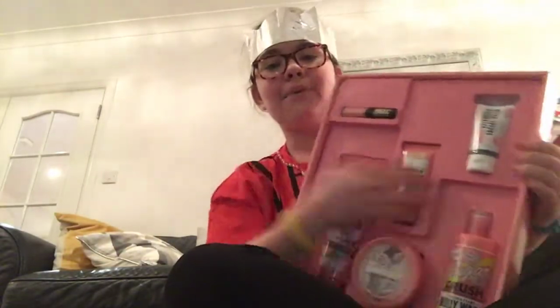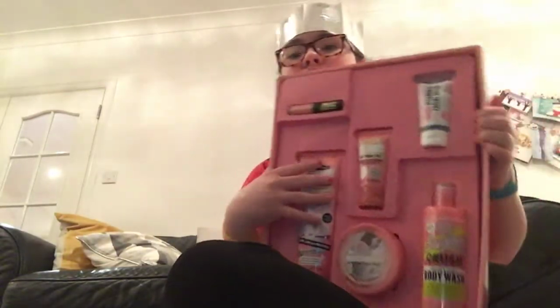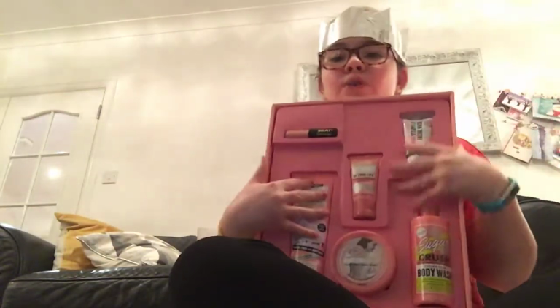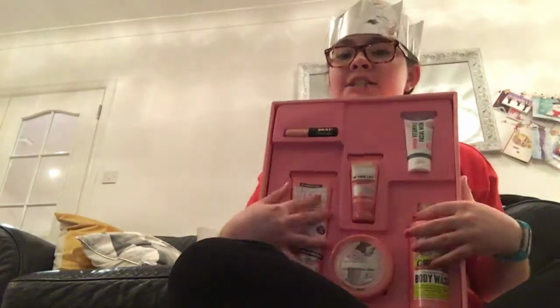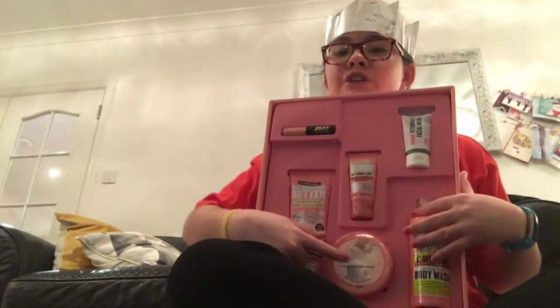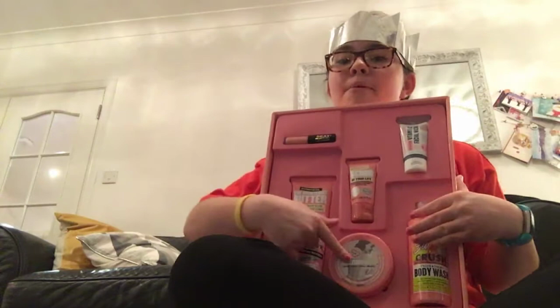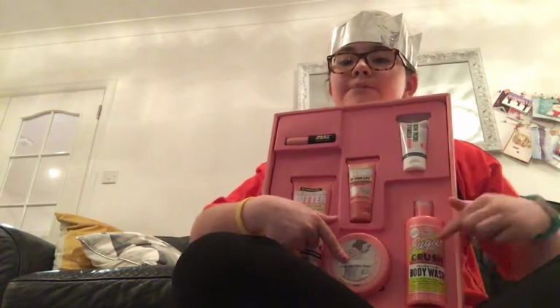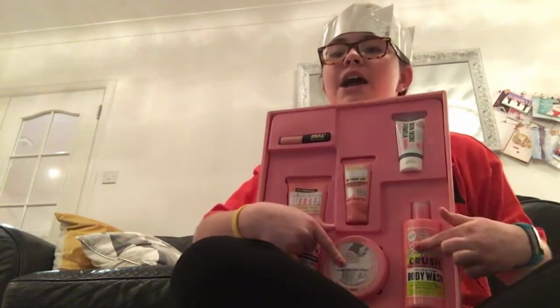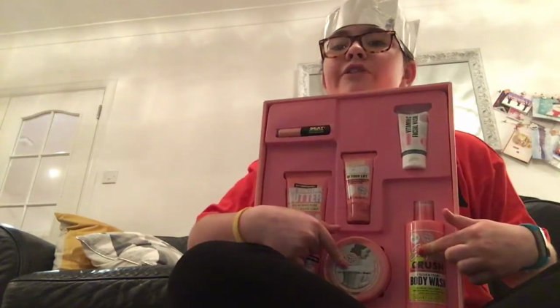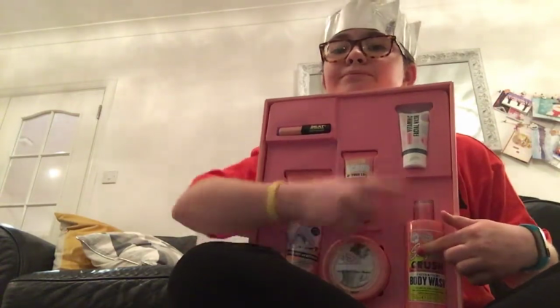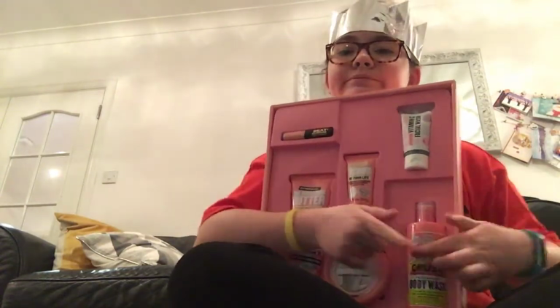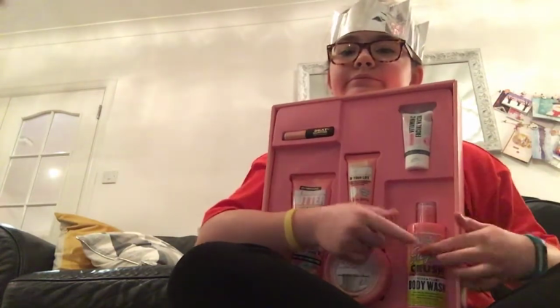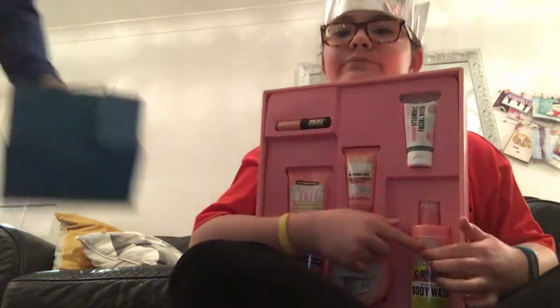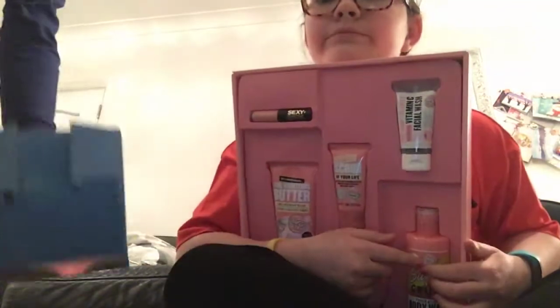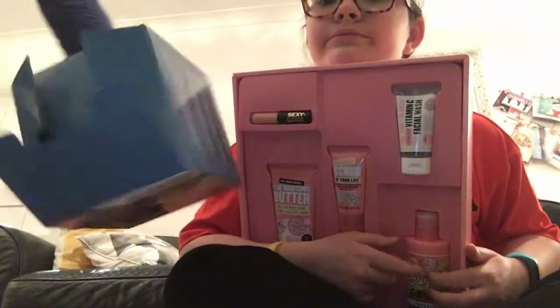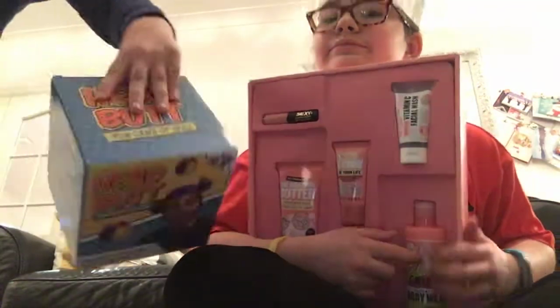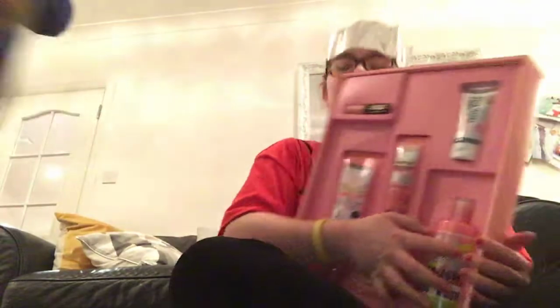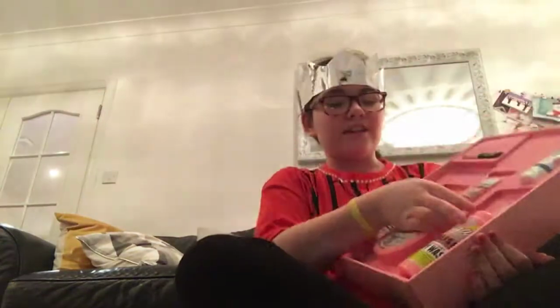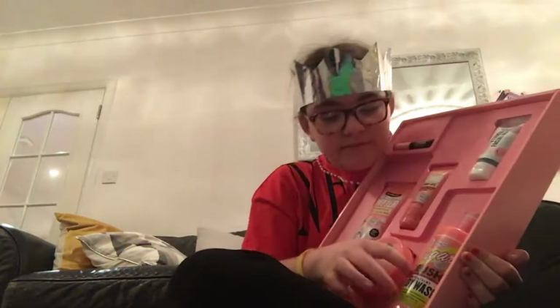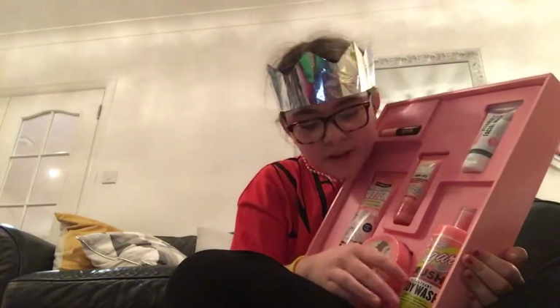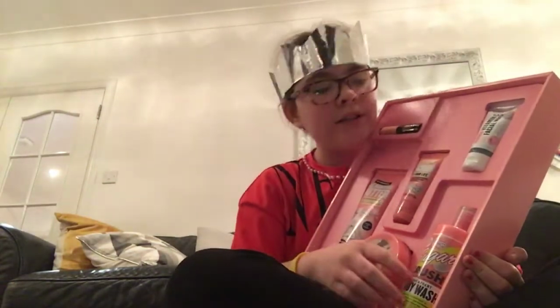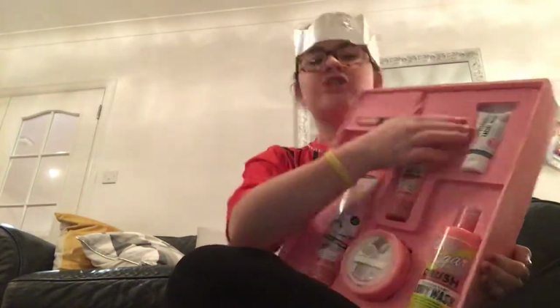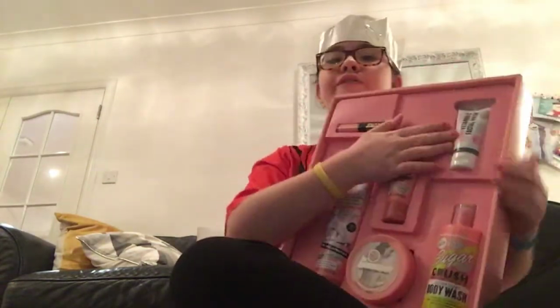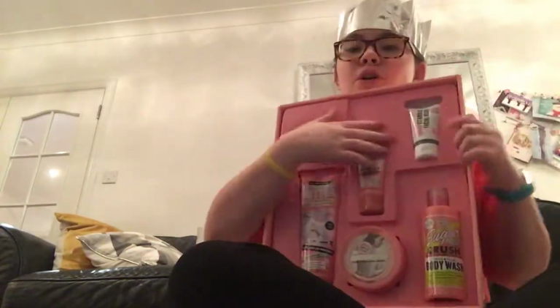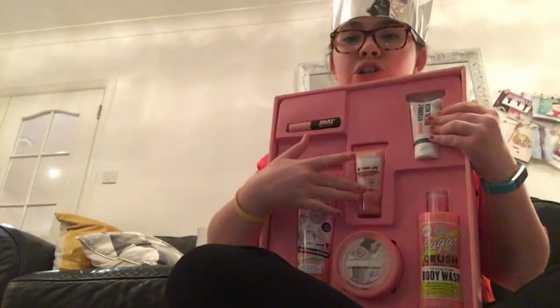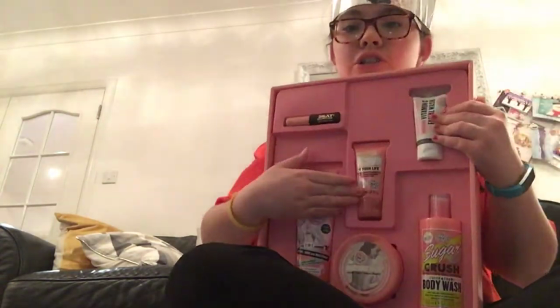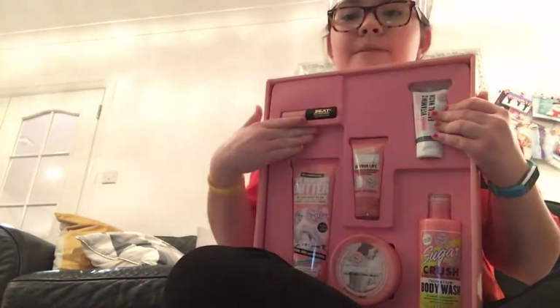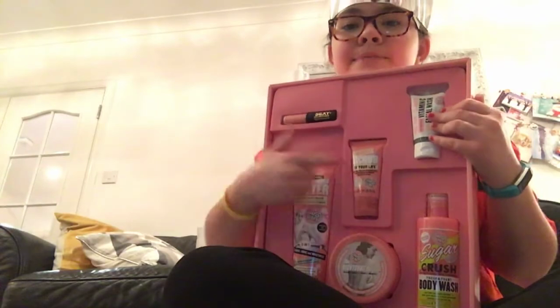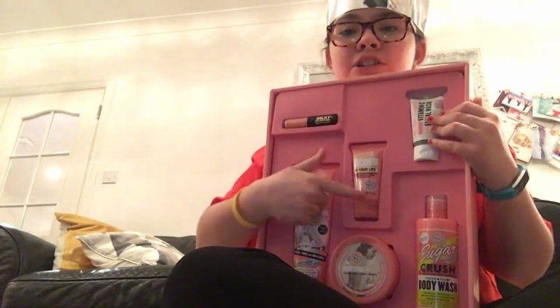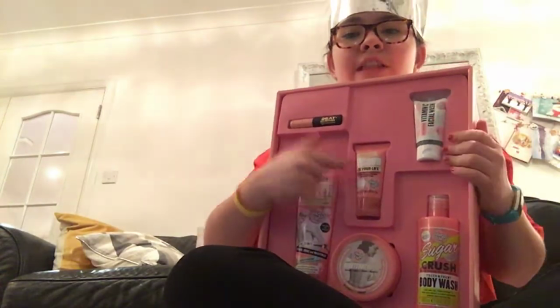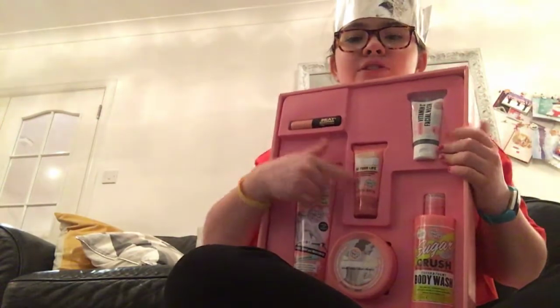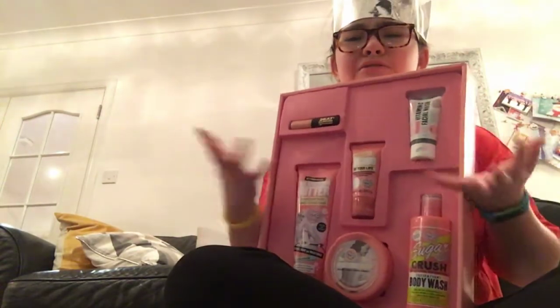This is one of my Soap and Glory sets — it's got body butter, body wash, face wash, lipstick, and I think that's foot scrub or something.